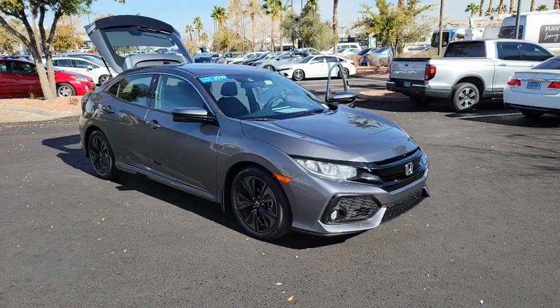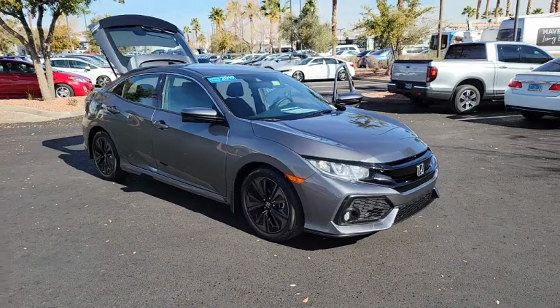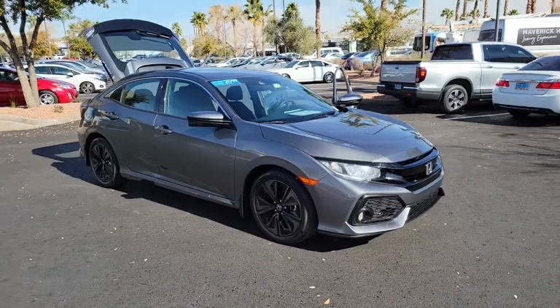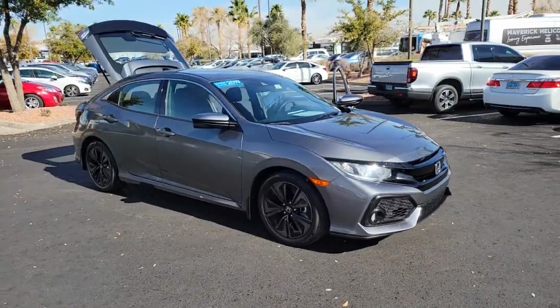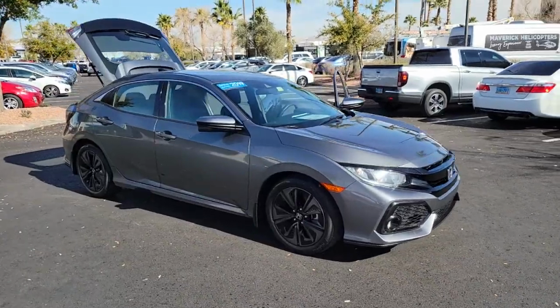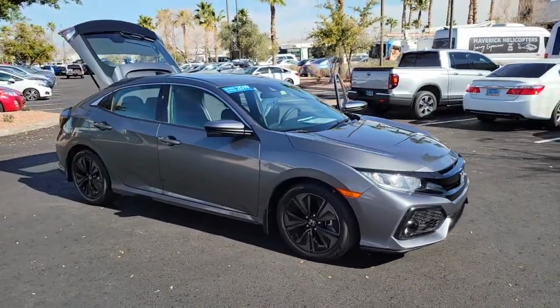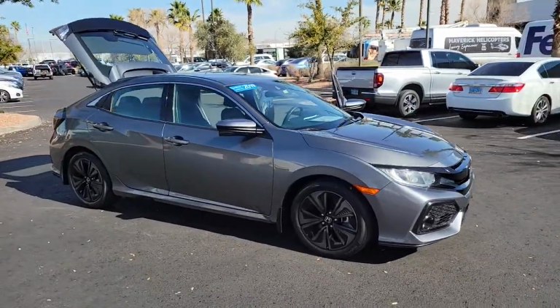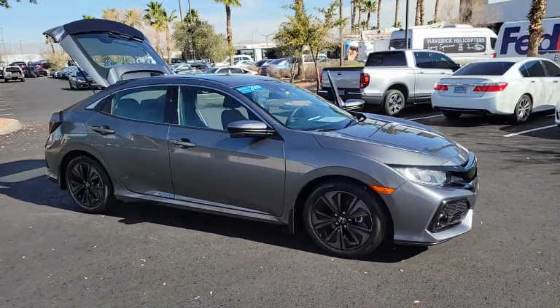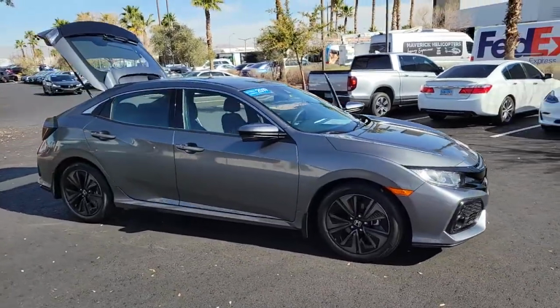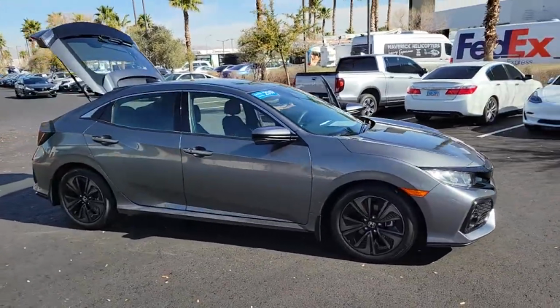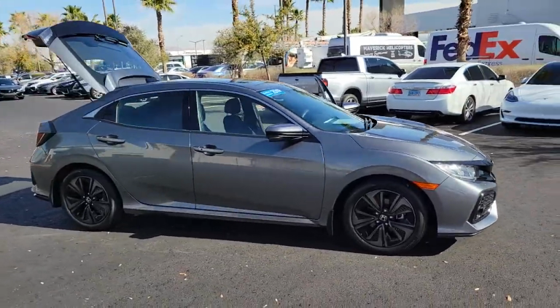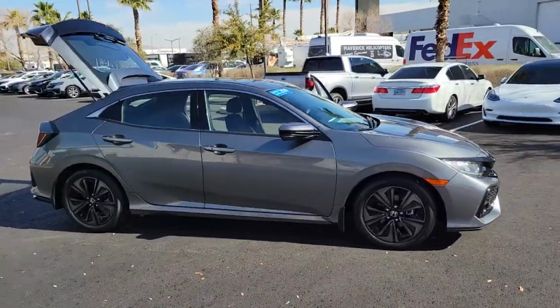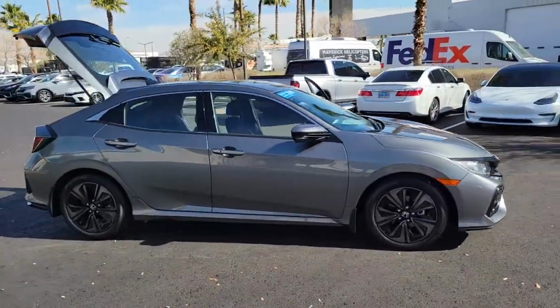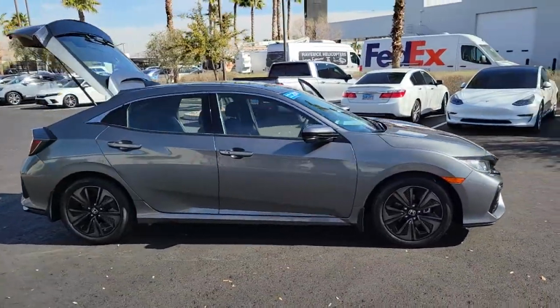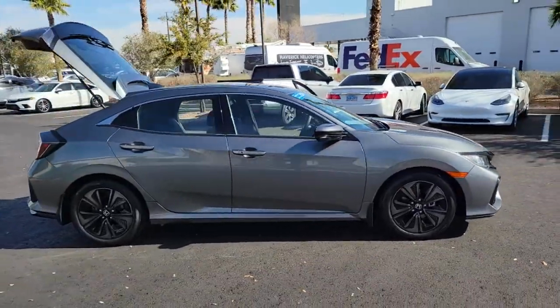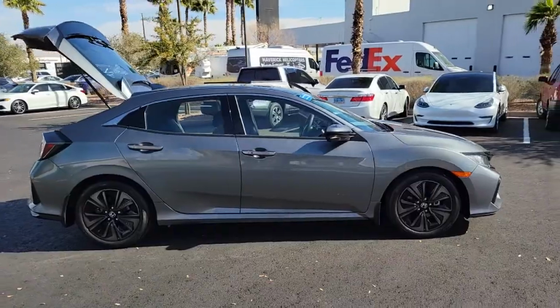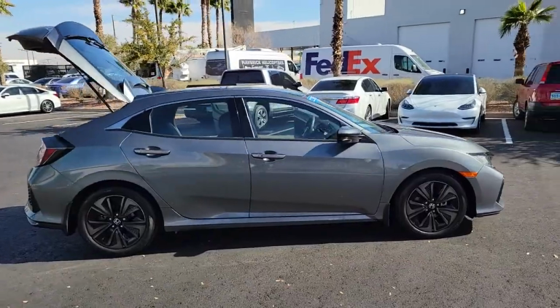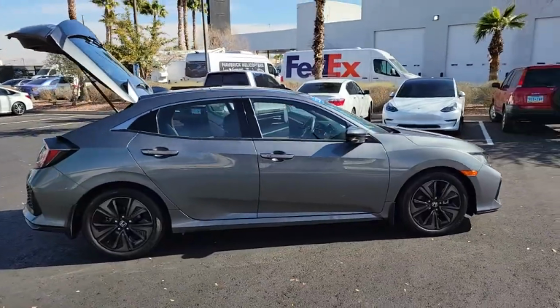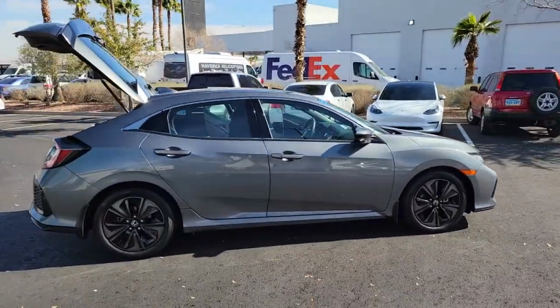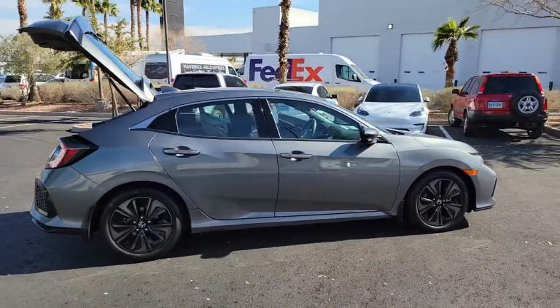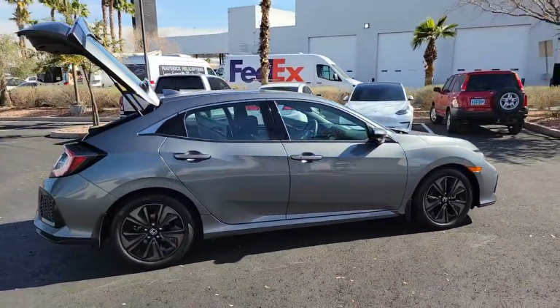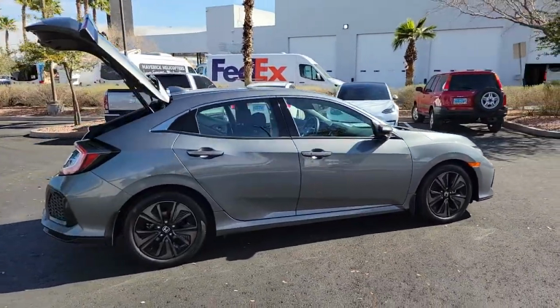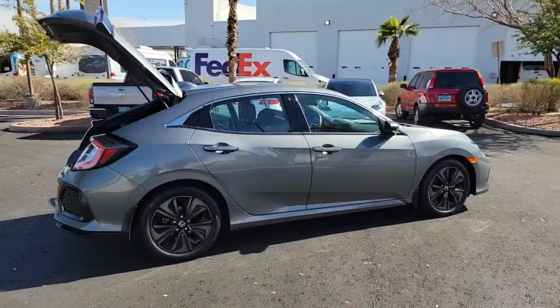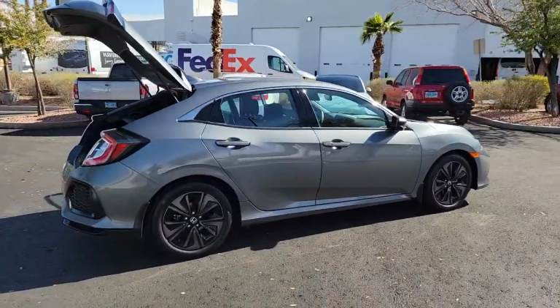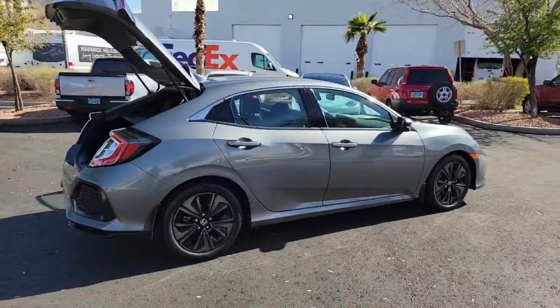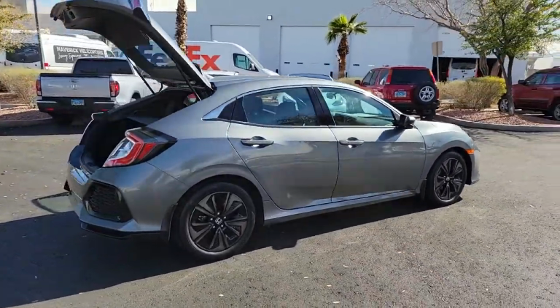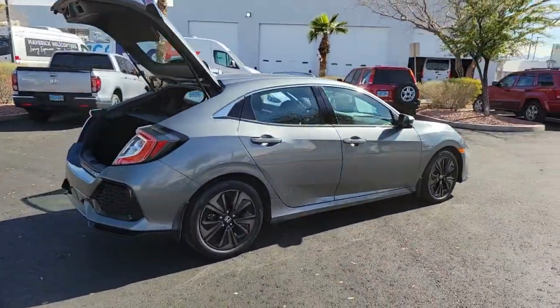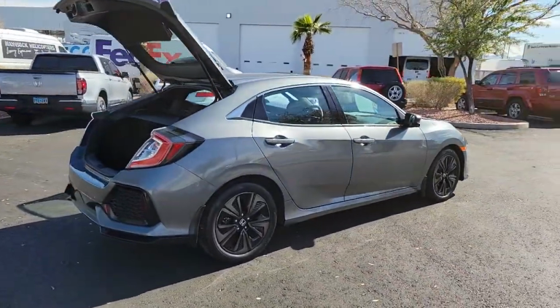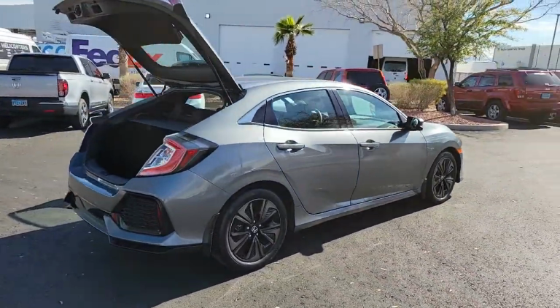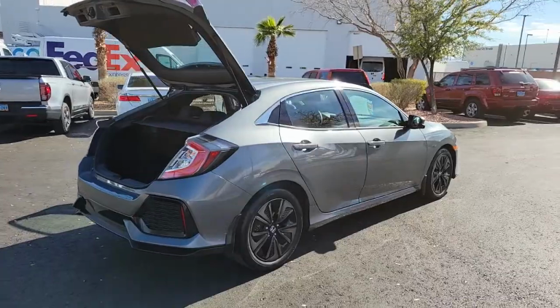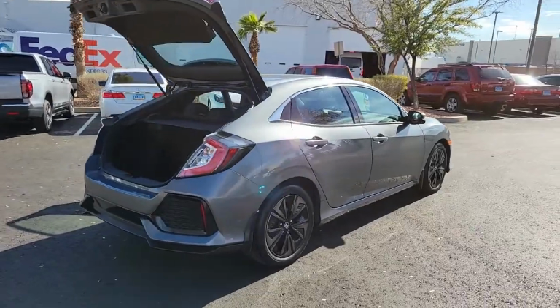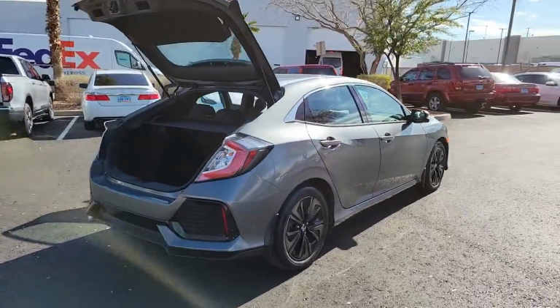Hop into the 2019 Honda Civic. This vehicle still has fewer than 25,000 miles on the clock, so it won't last long. You'll look smart and sporty in the Civic sedan.